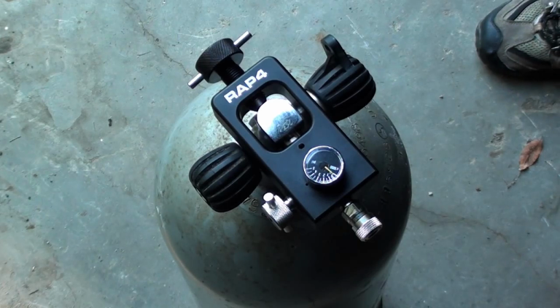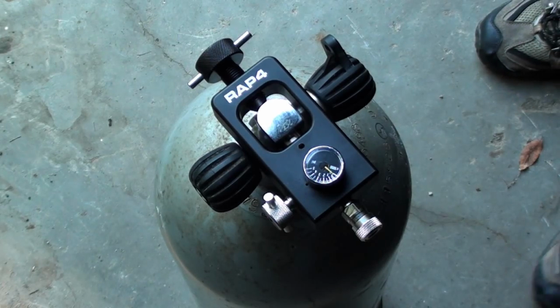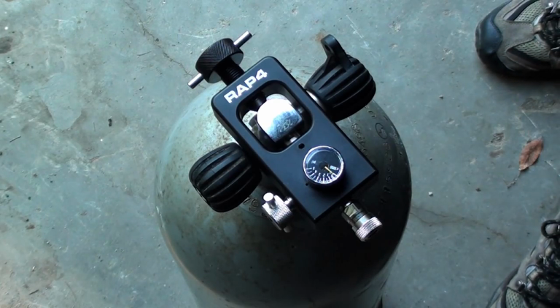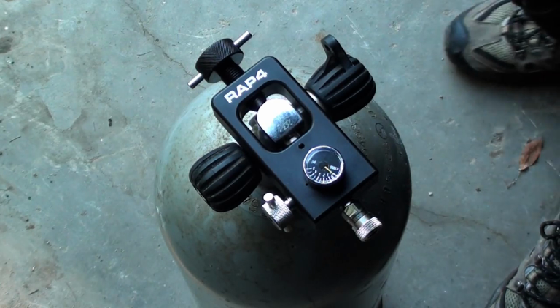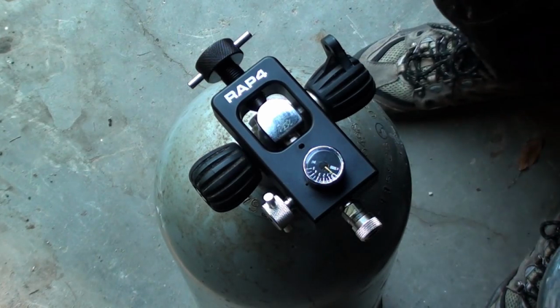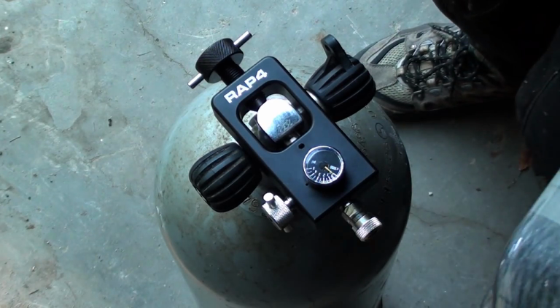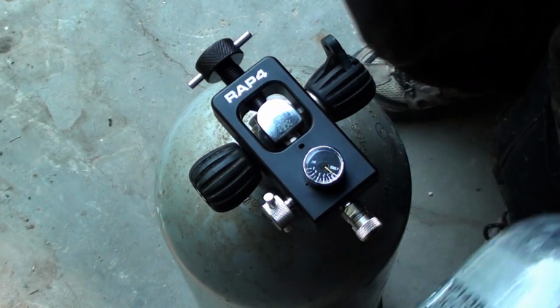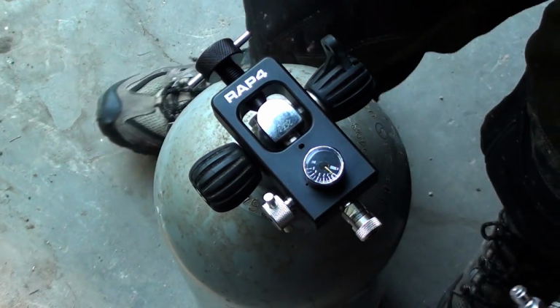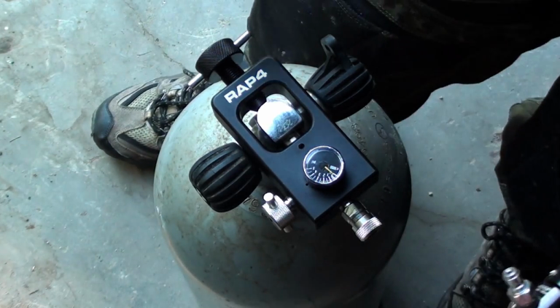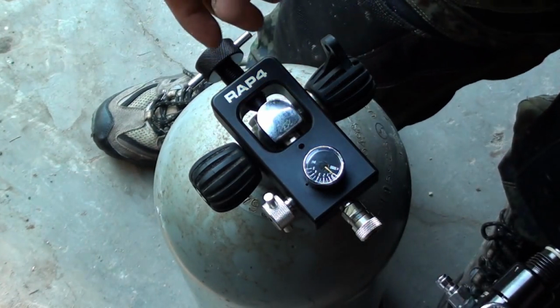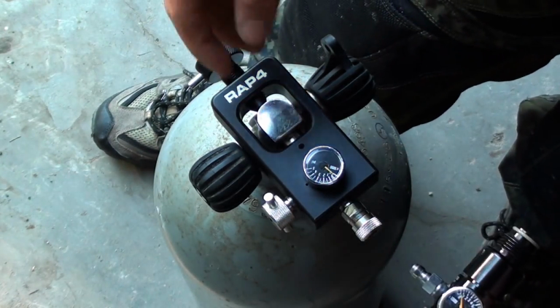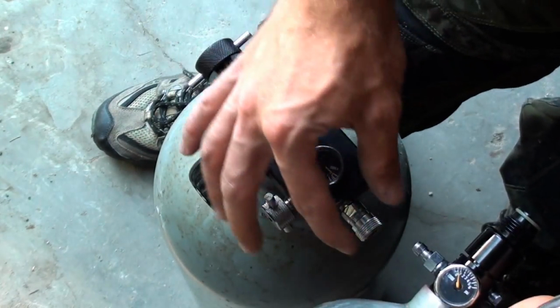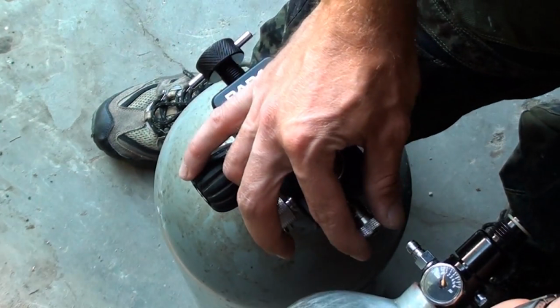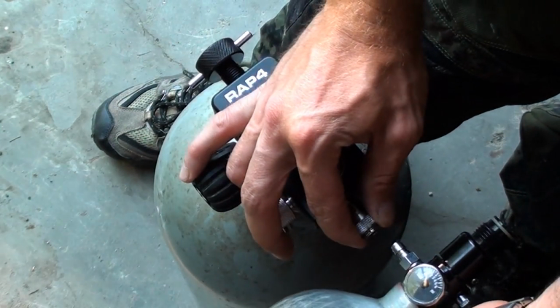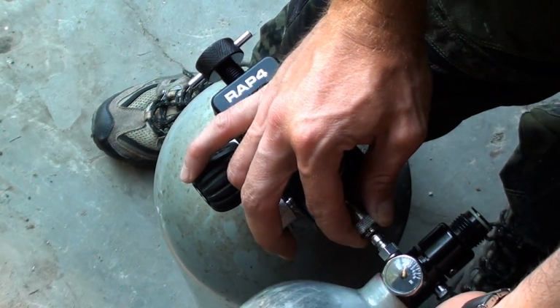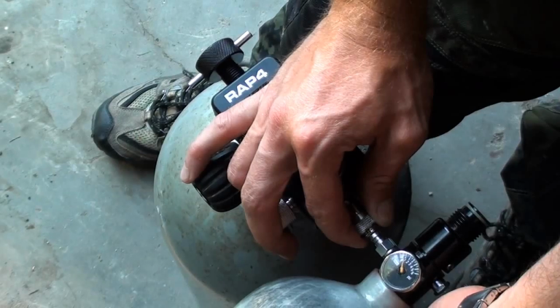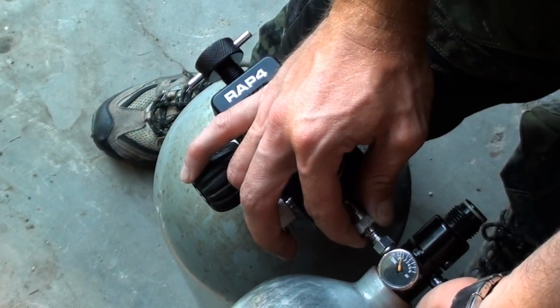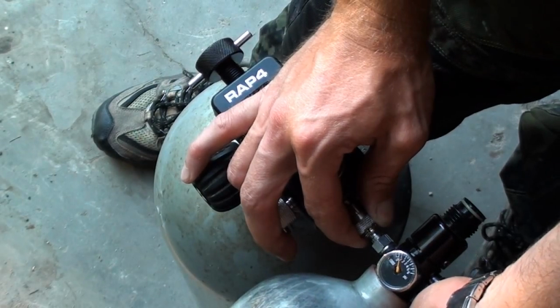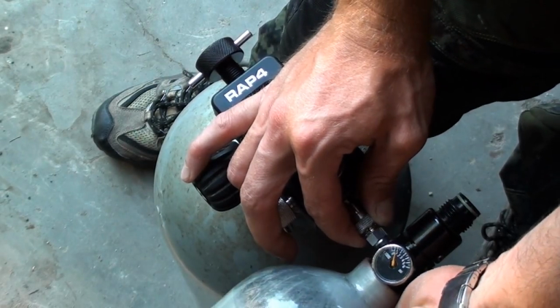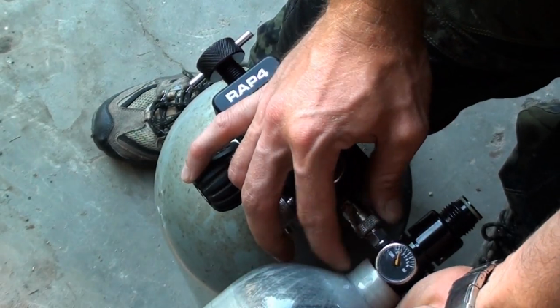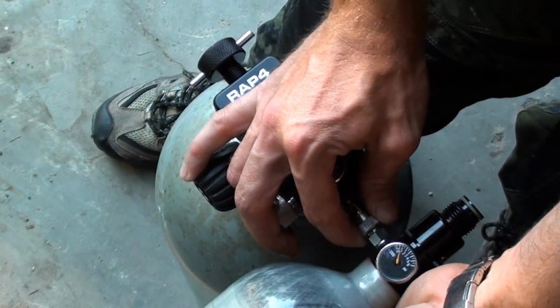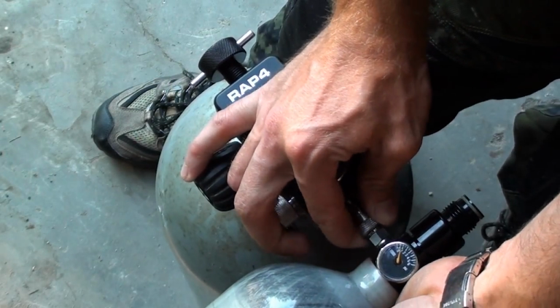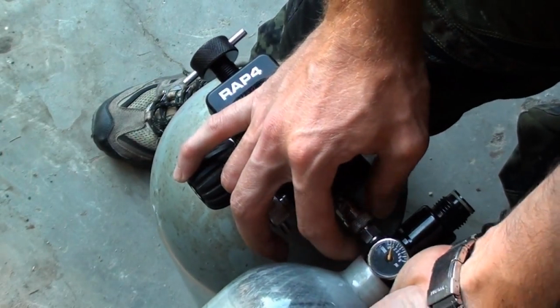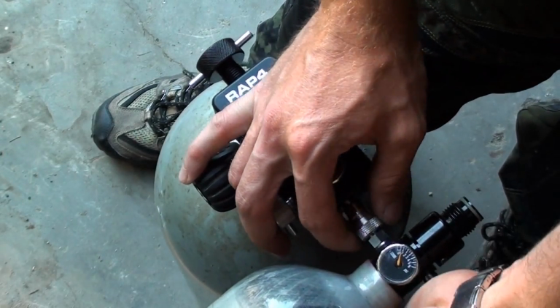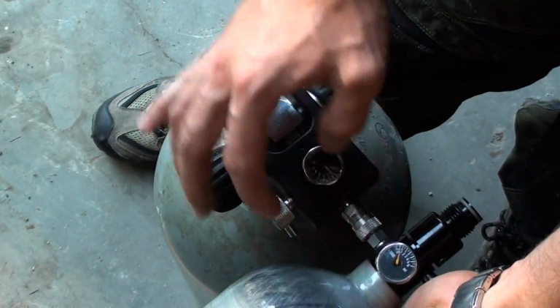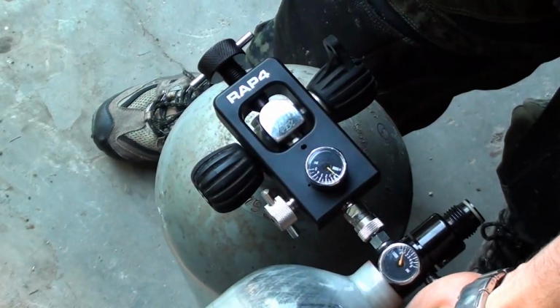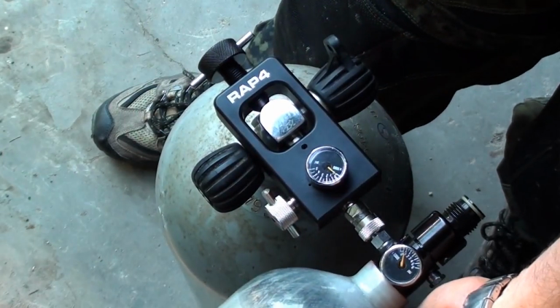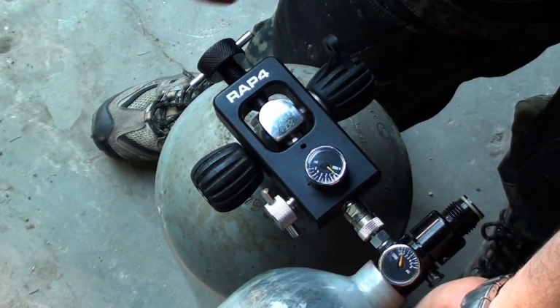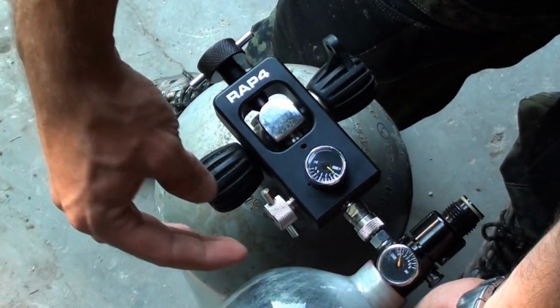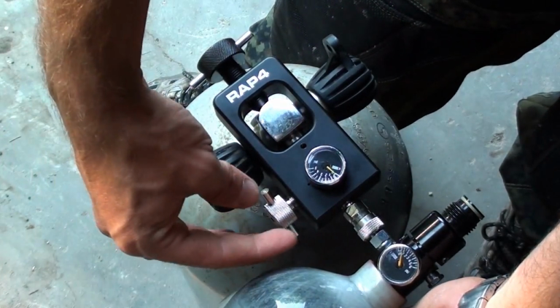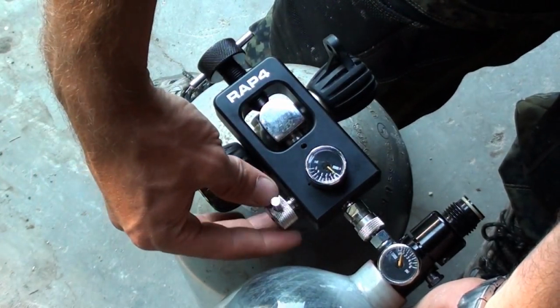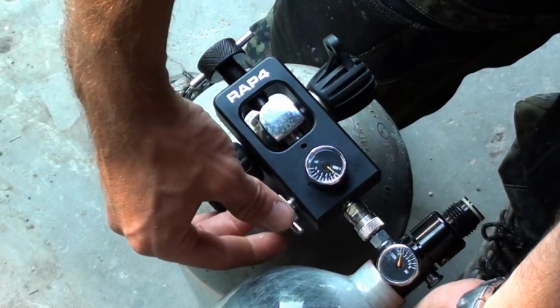Okay, I'll show you that one more time. Take your HPA tank and secure it onto the coupler. Make sure it's on there and make sure your bleeder valve is closed.